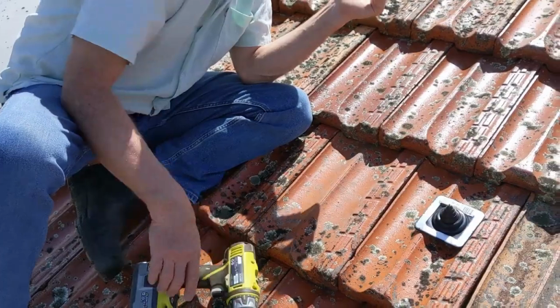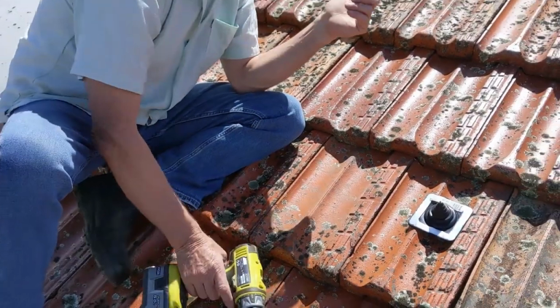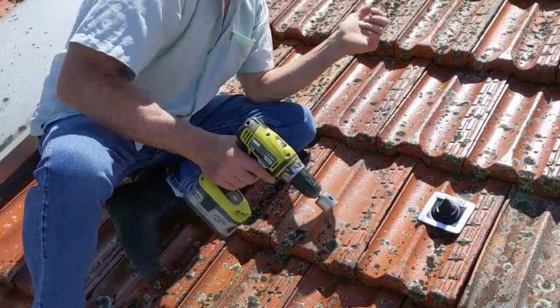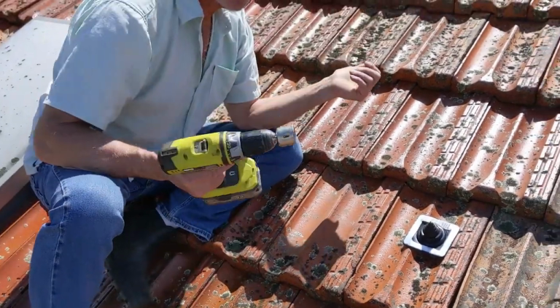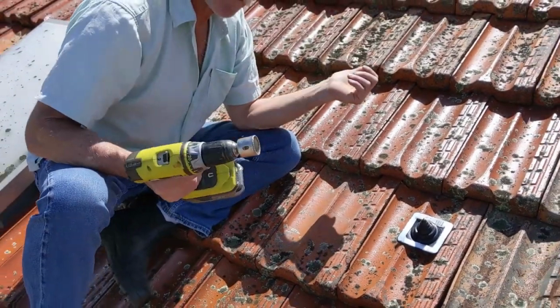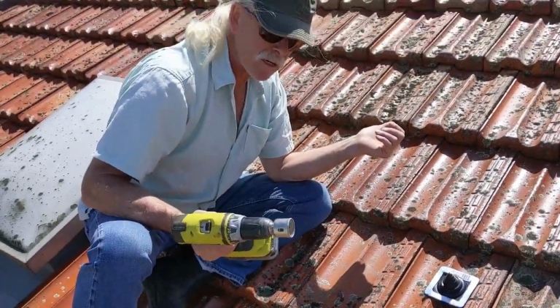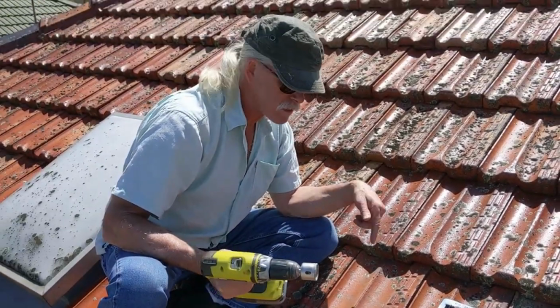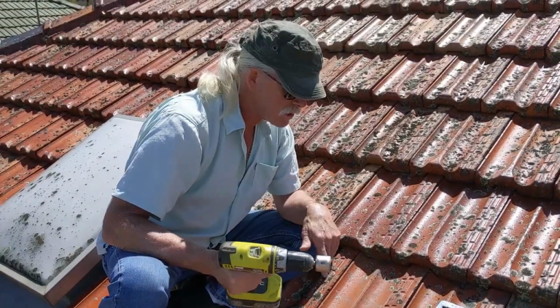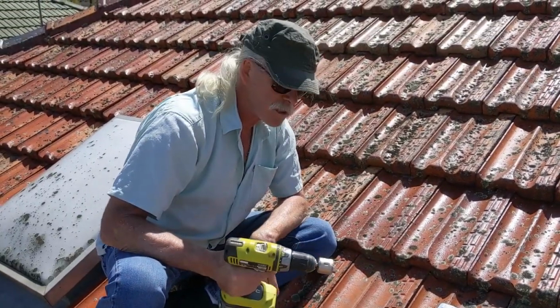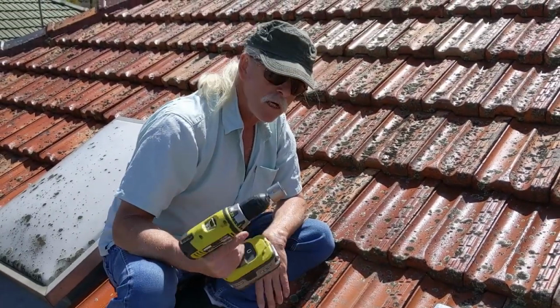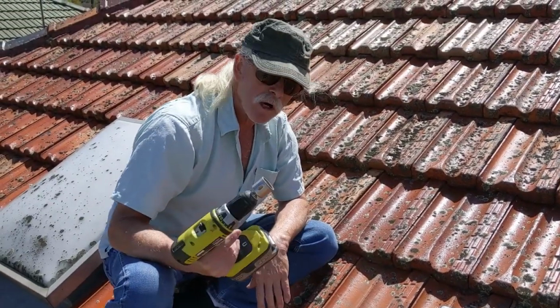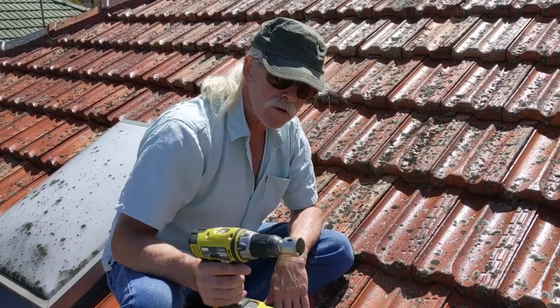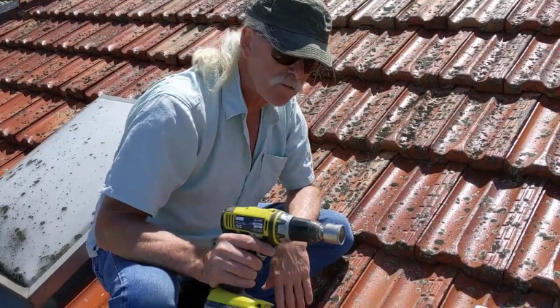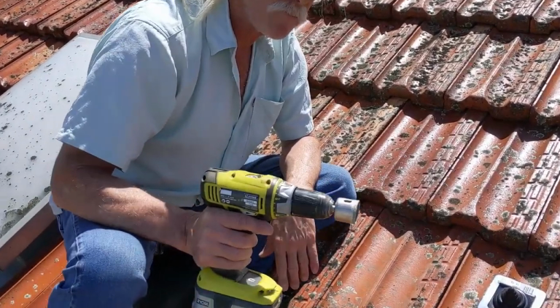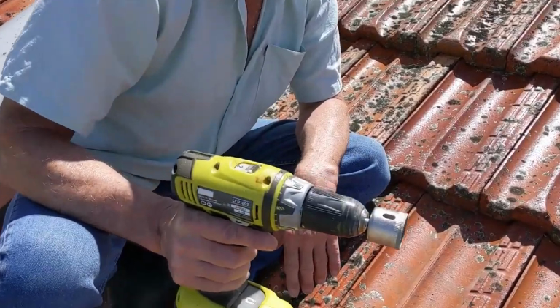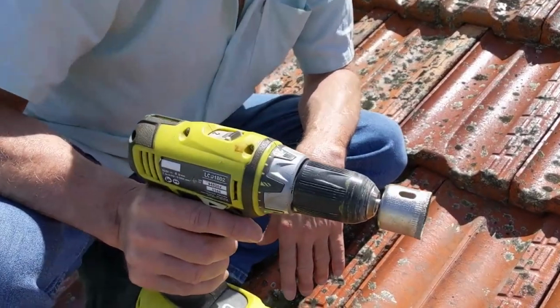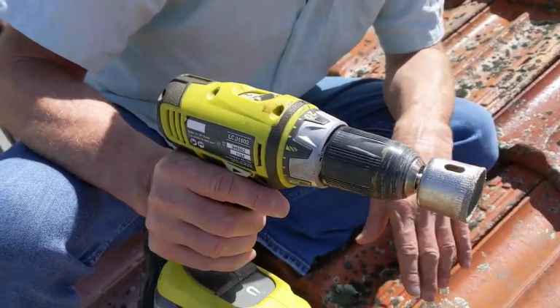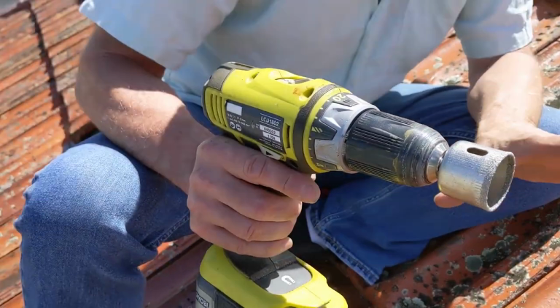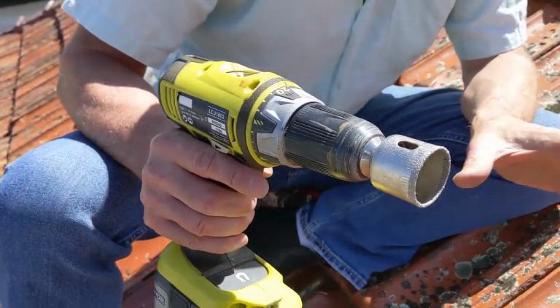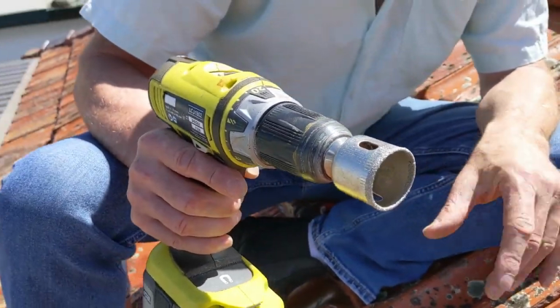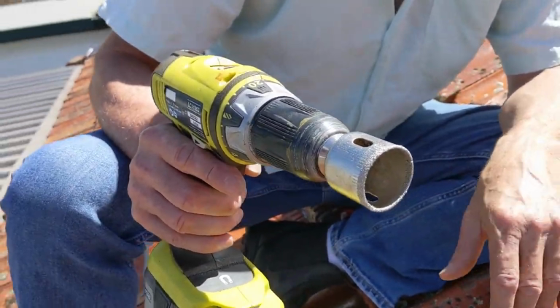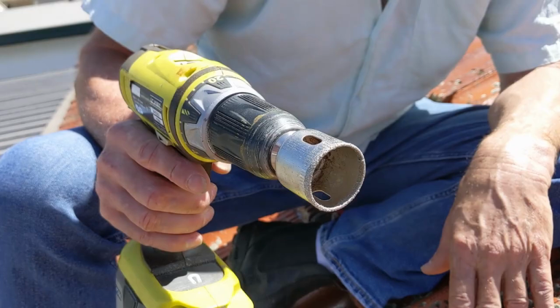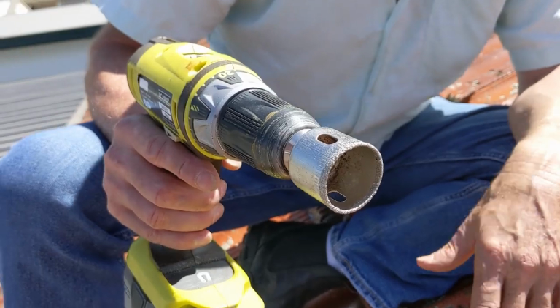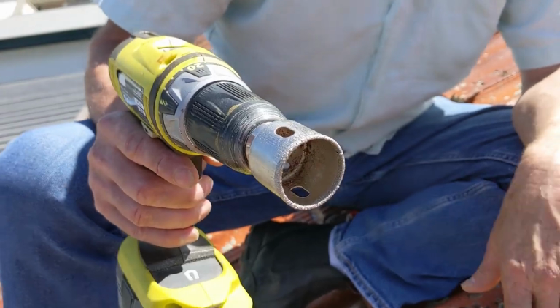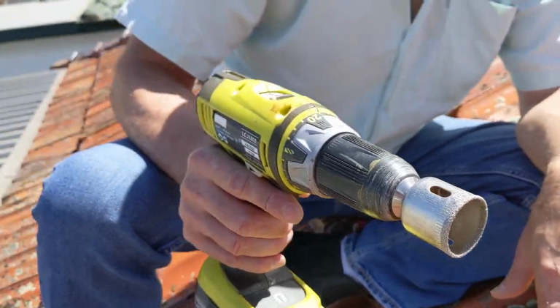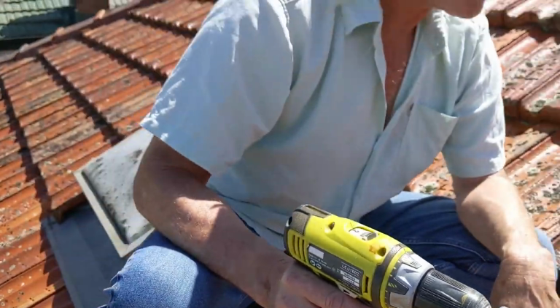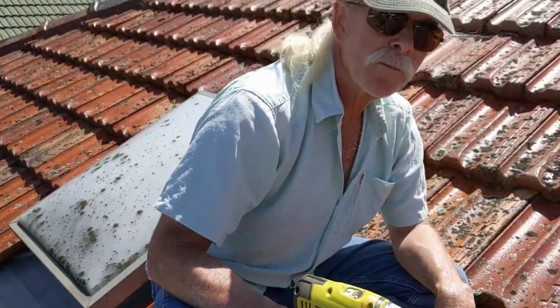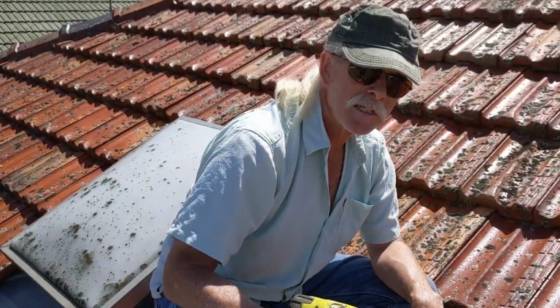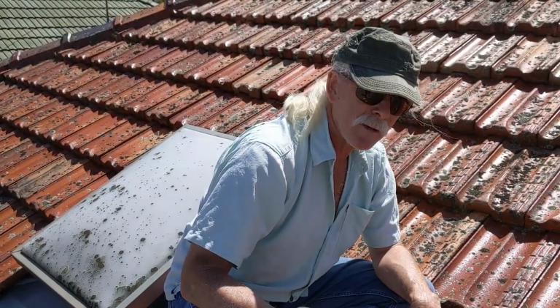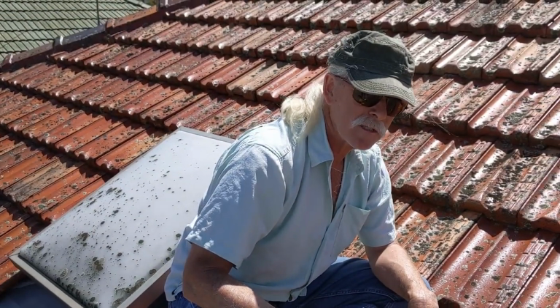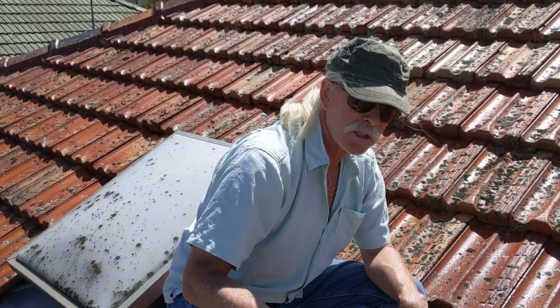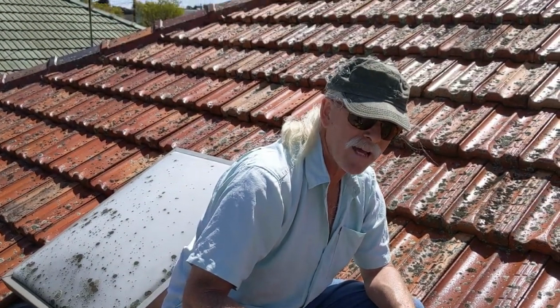So we're going to drill straight through the middle. My personal favourite method of getting through the middle of these is to use a diamond encrusted drill. You might think, ooh, diamond encrusted — that might be expensive. But 16 bucks on eBay buys you about 16 of the bastards. They are cheap as.